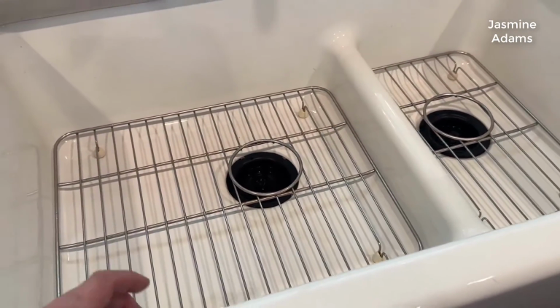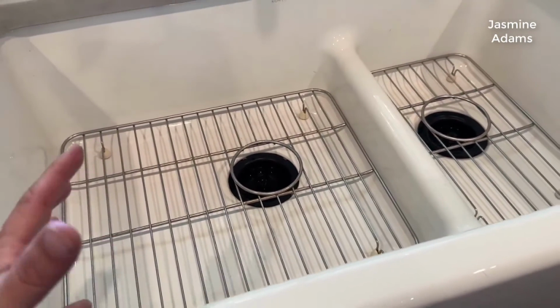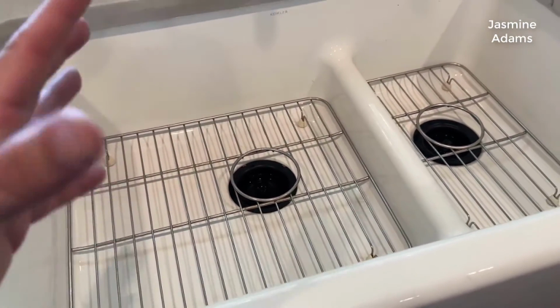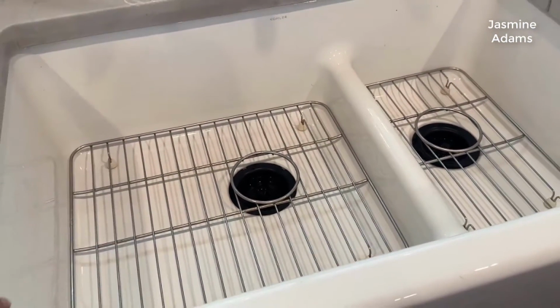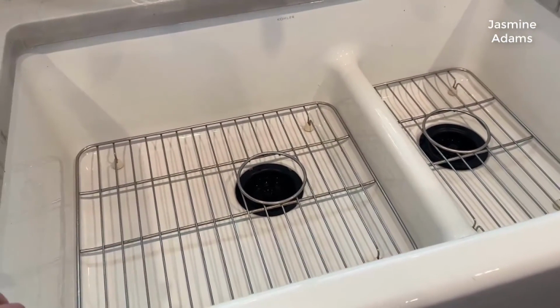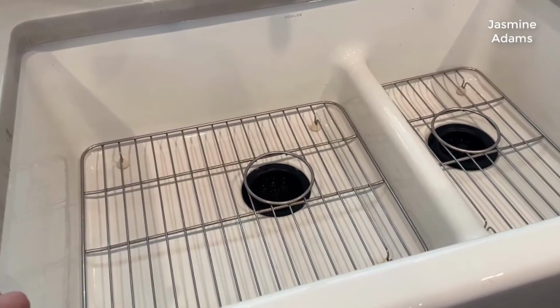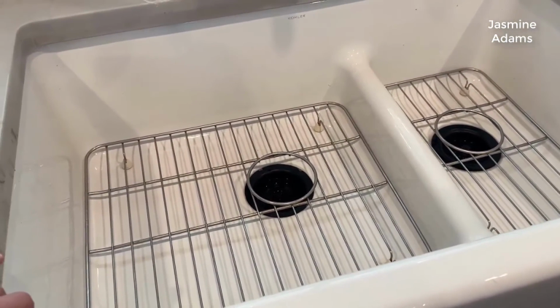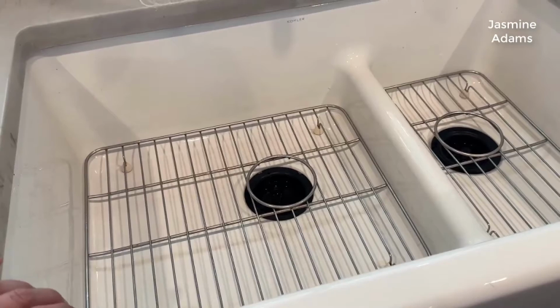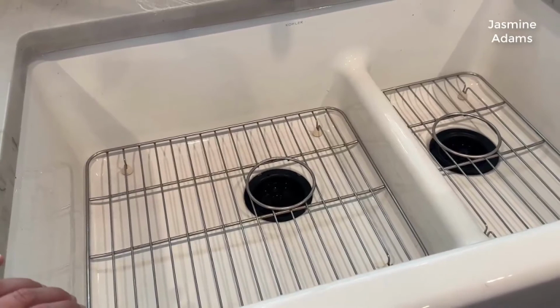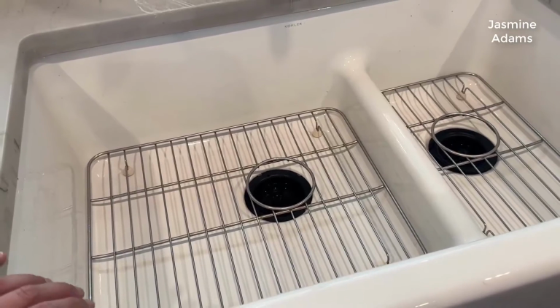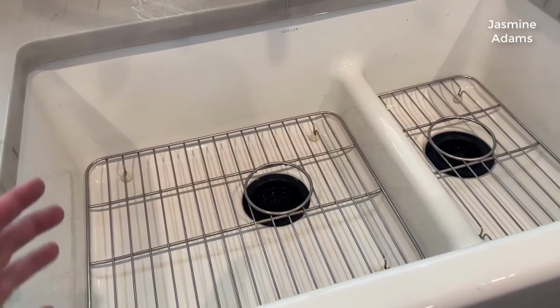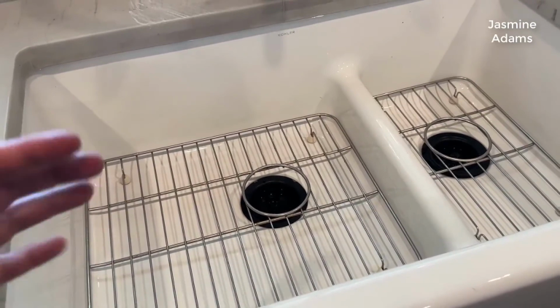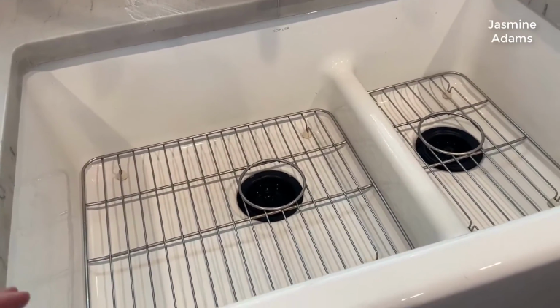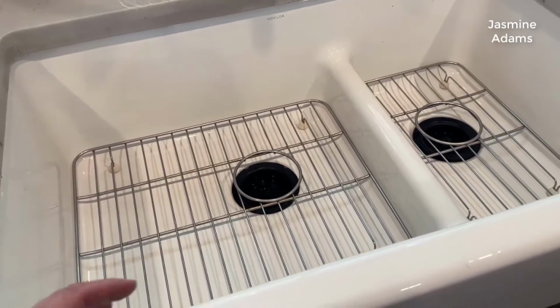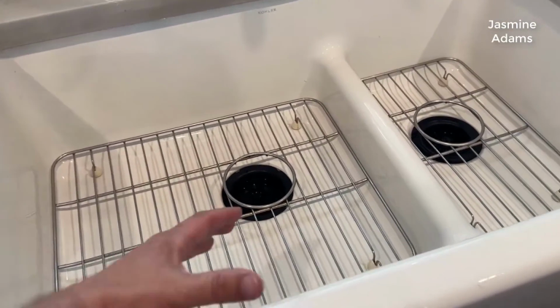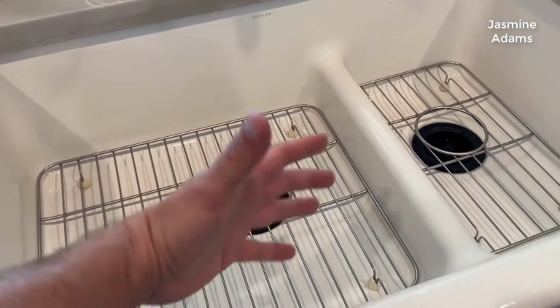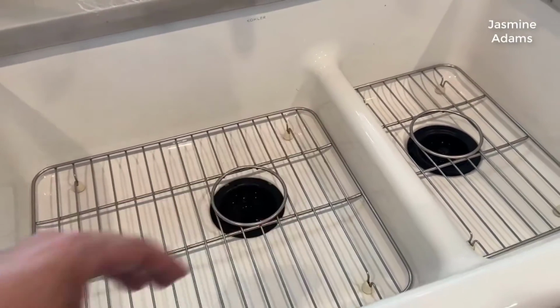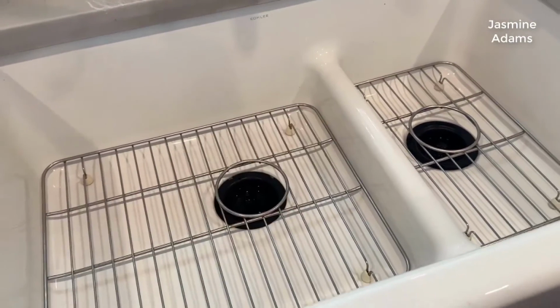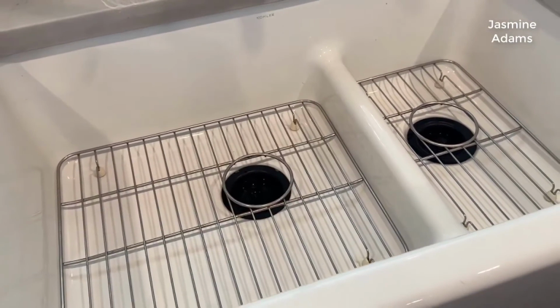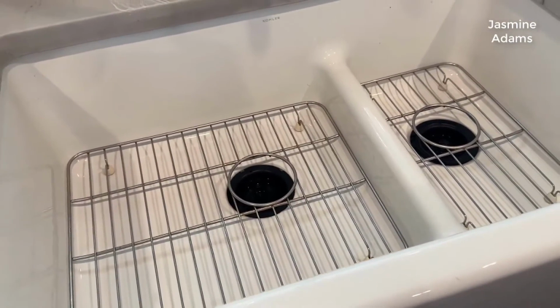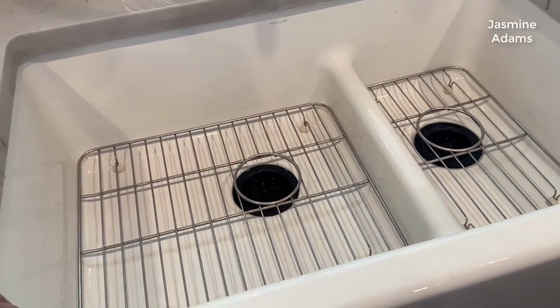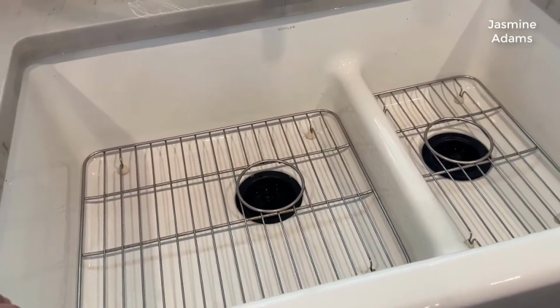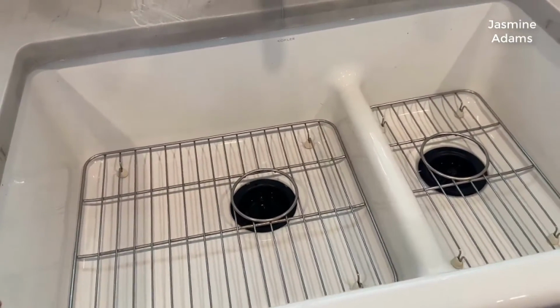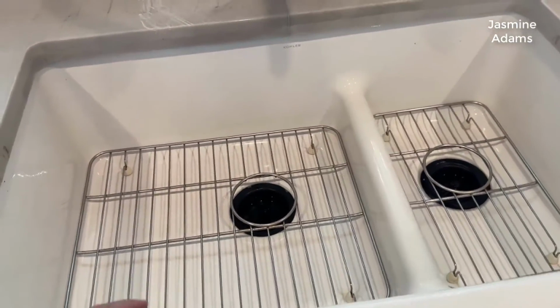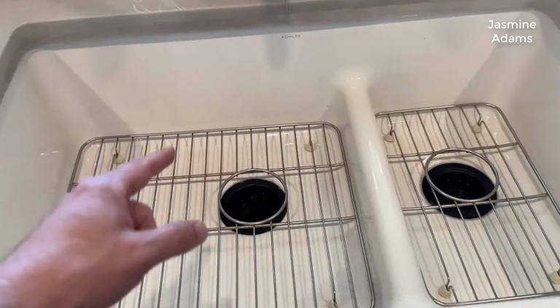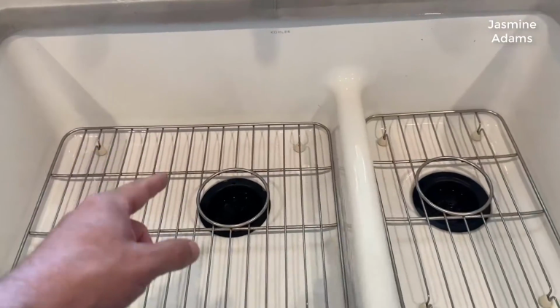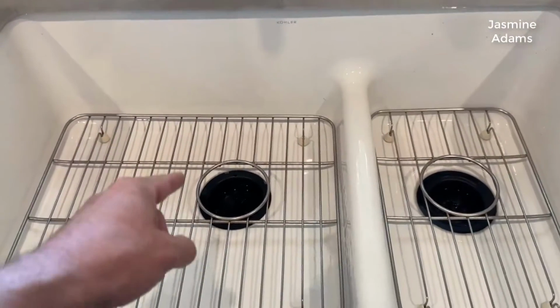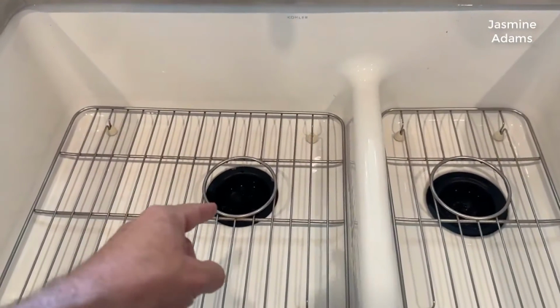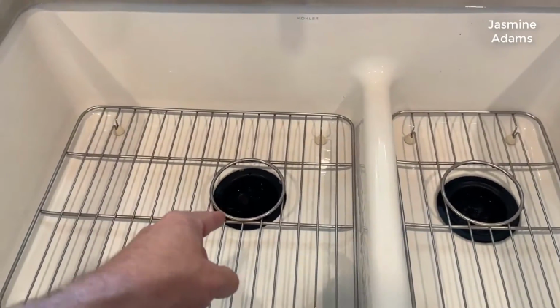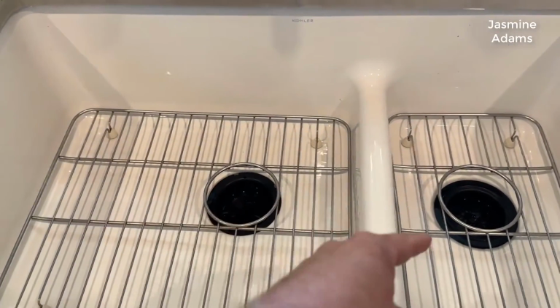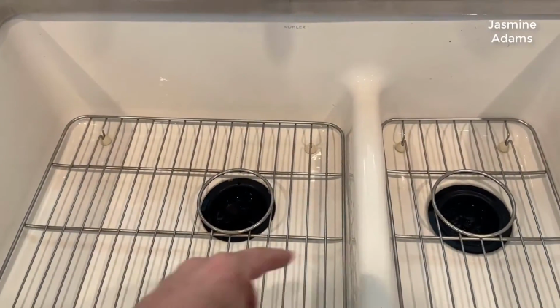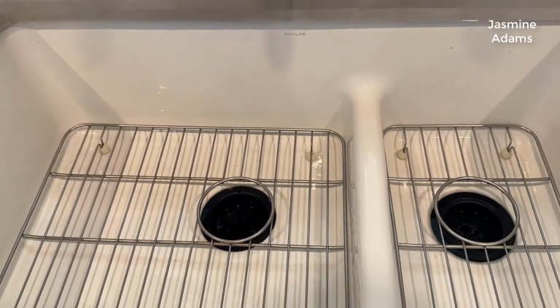If you need to fill the sink all the way, maybe to soak something or work with more water, you have plenty of ability to do that.